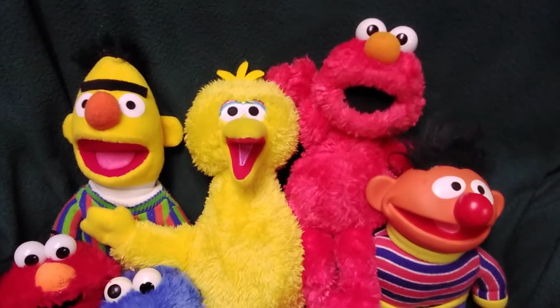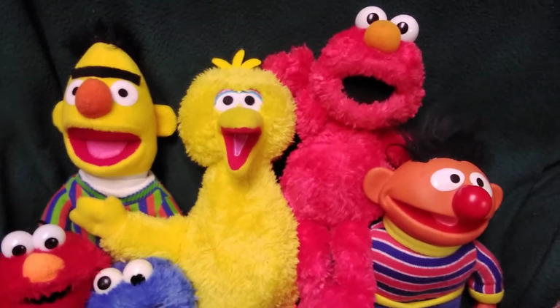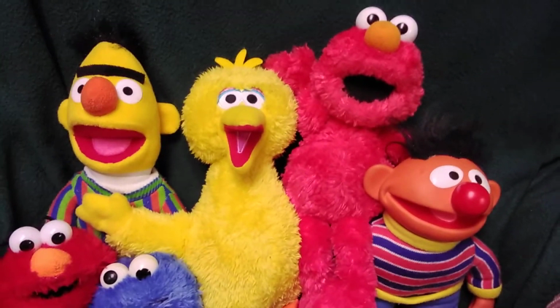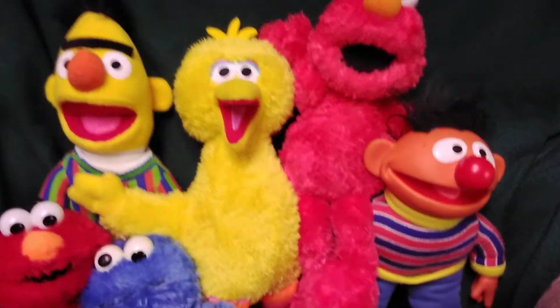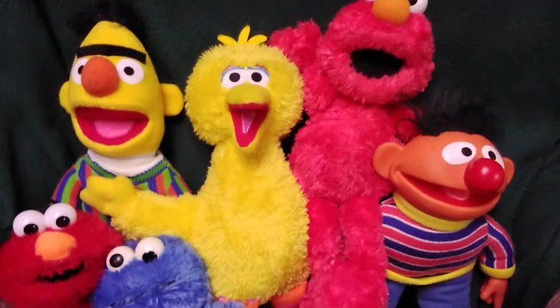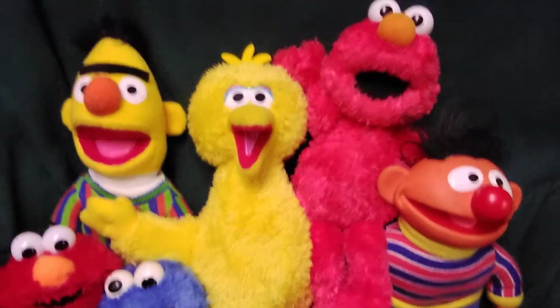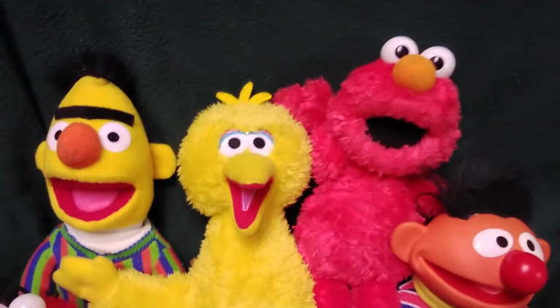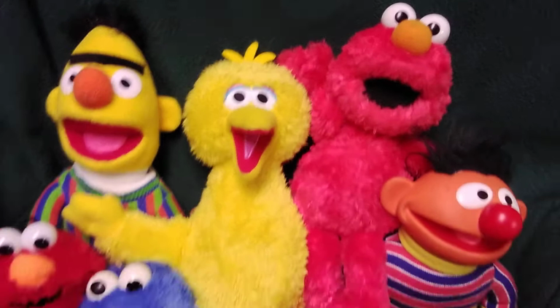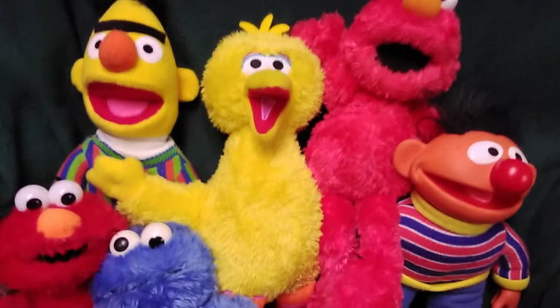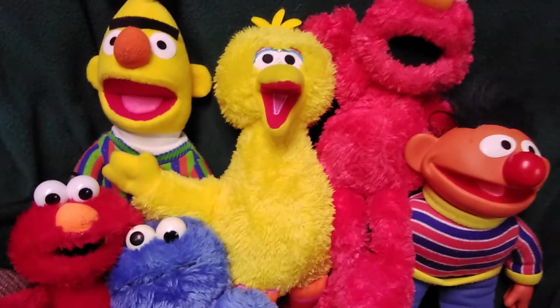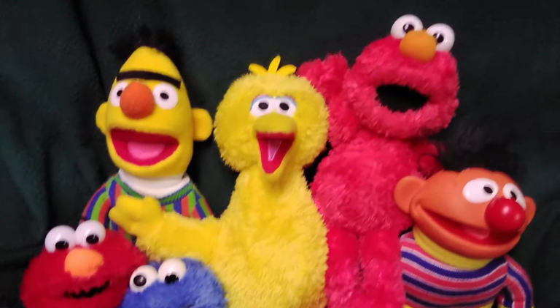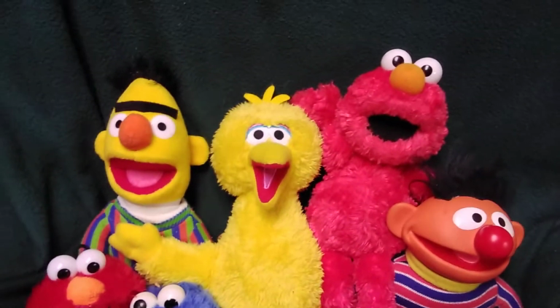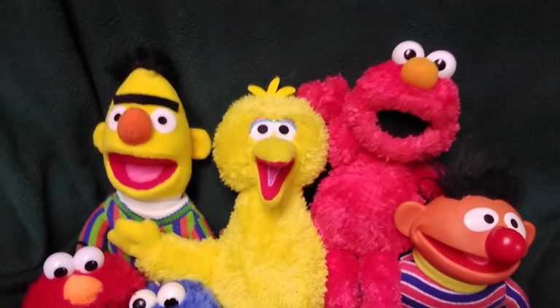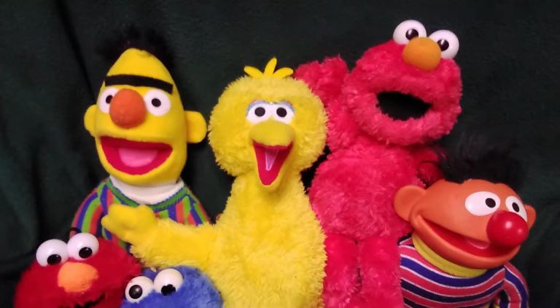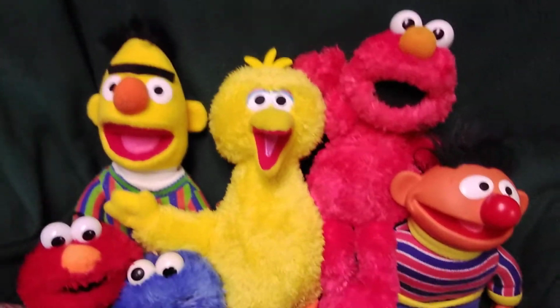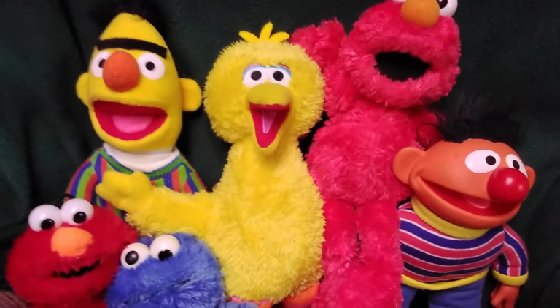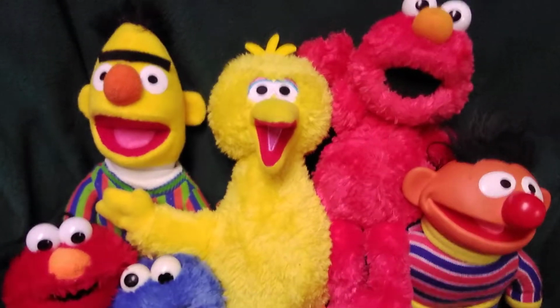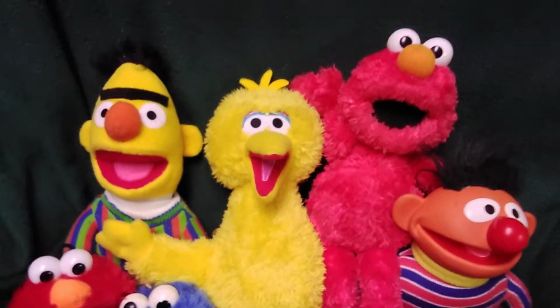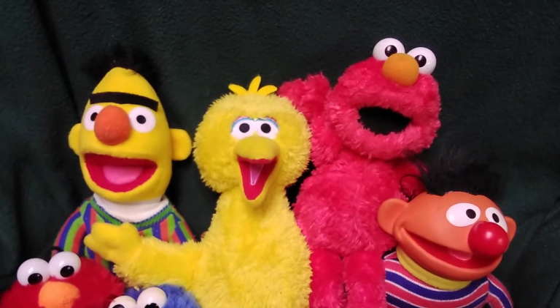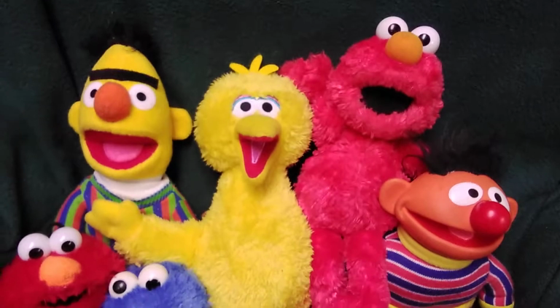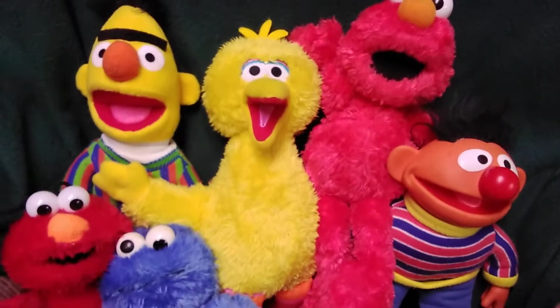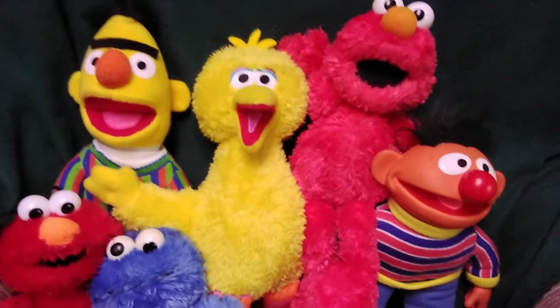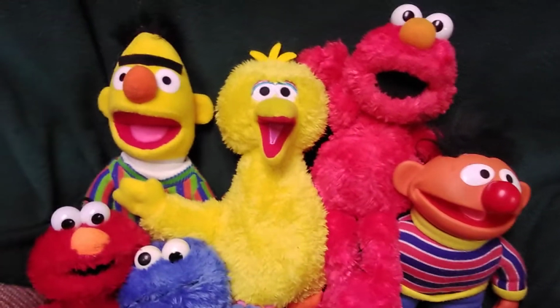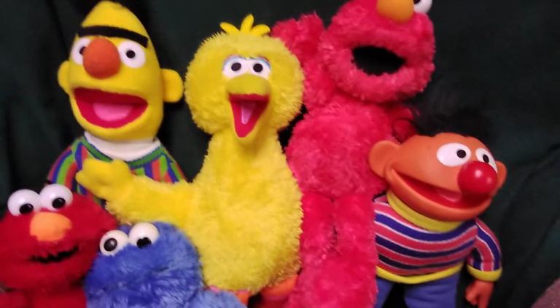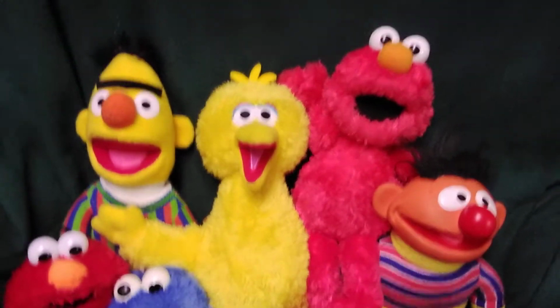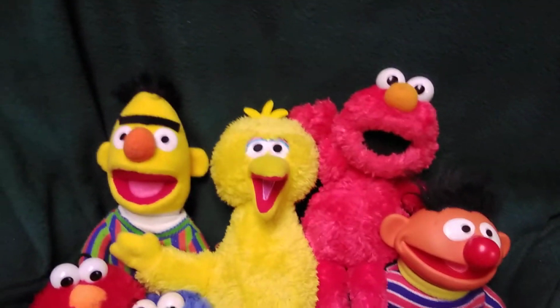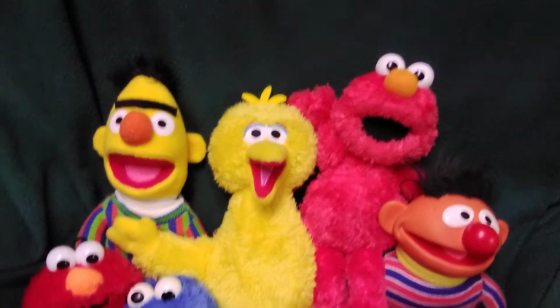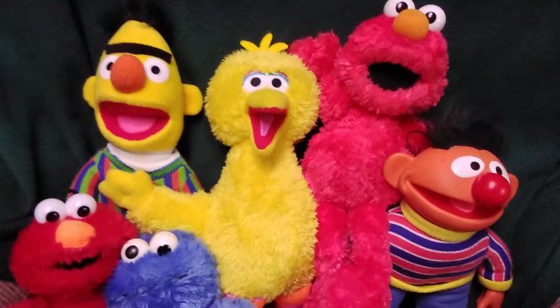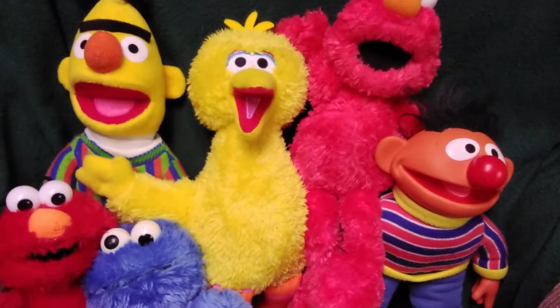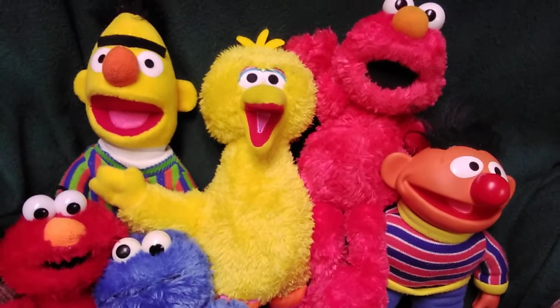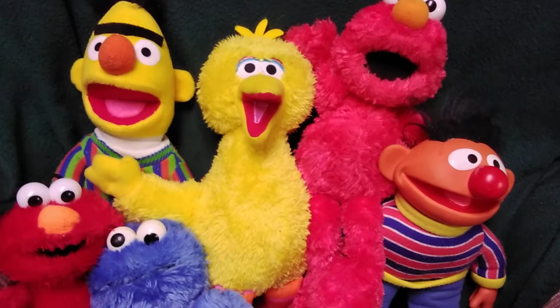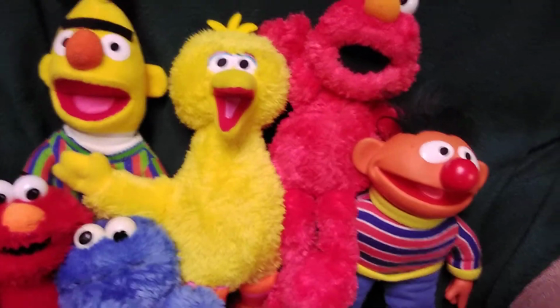Okay, here's all the Sesame Street plushes that I've gotten since that Elmo plush collection video, and I kept my promise from that video, so I guess we'll start with what I got first.